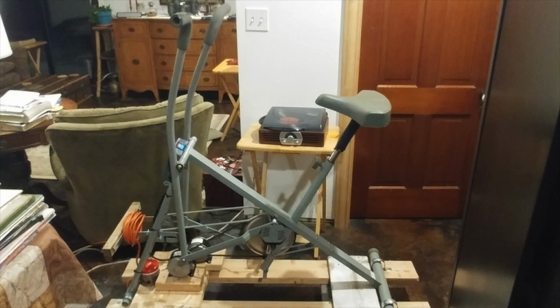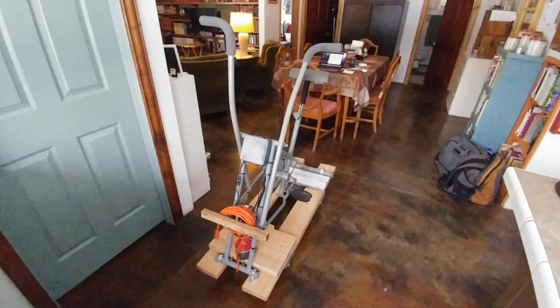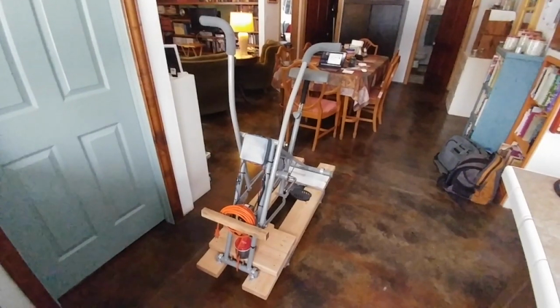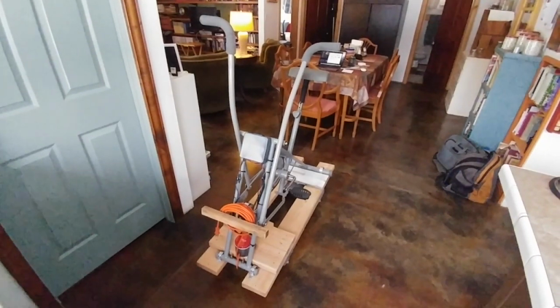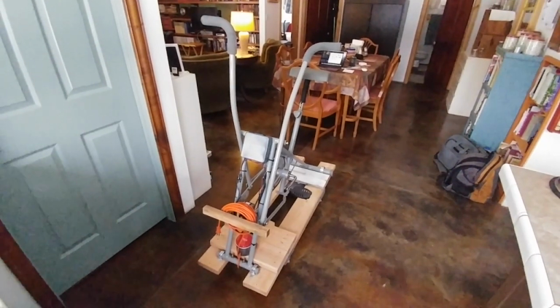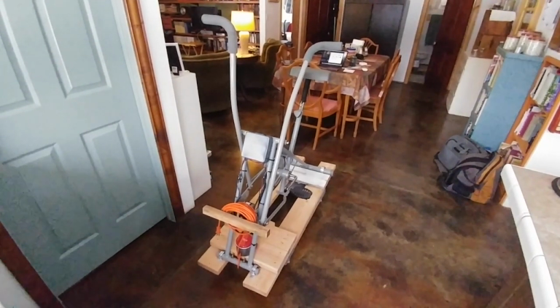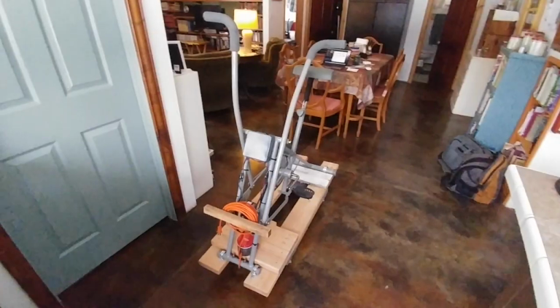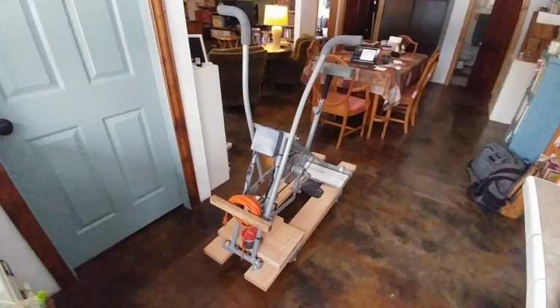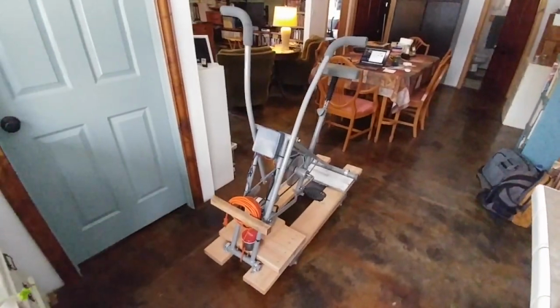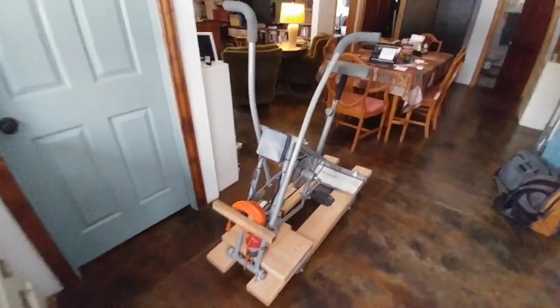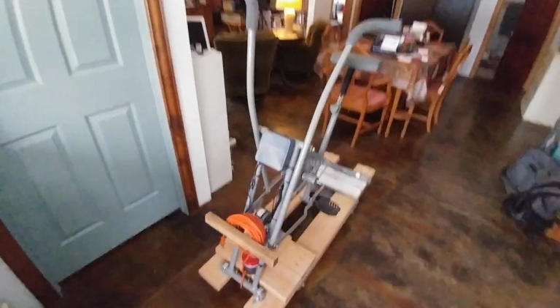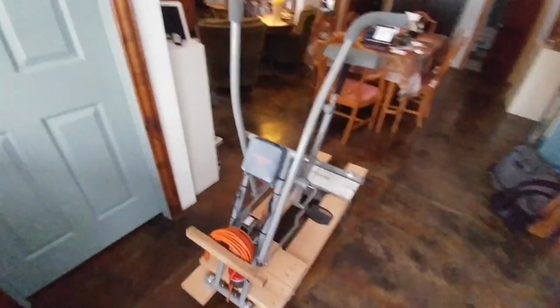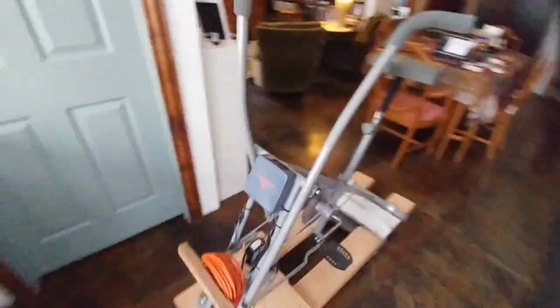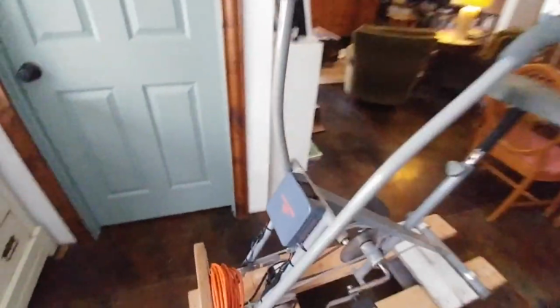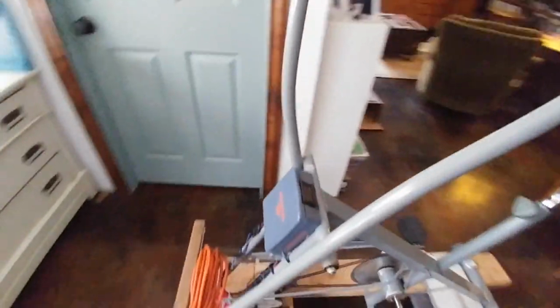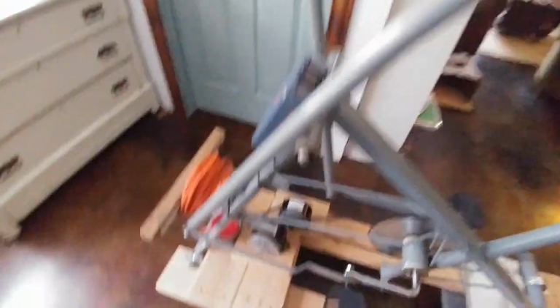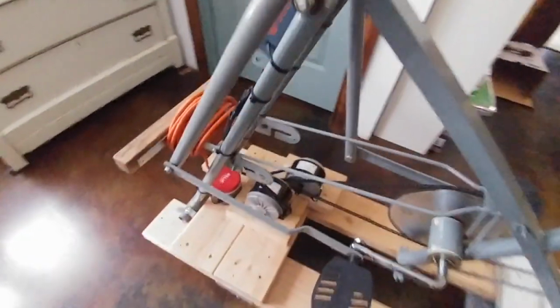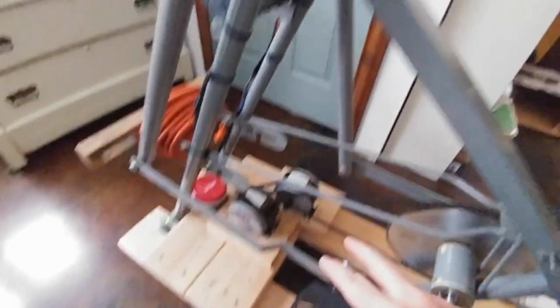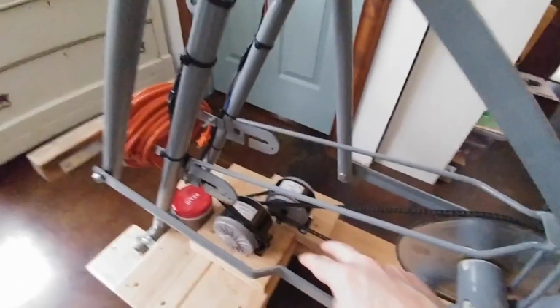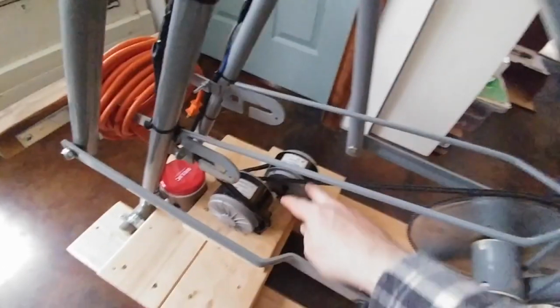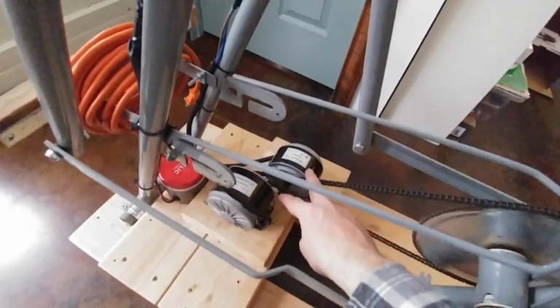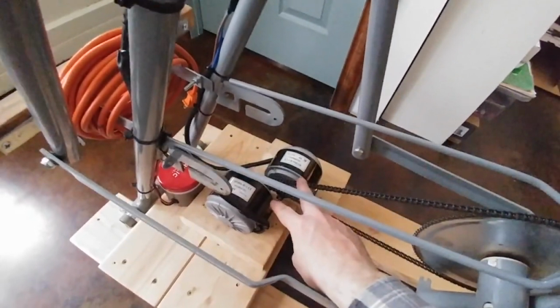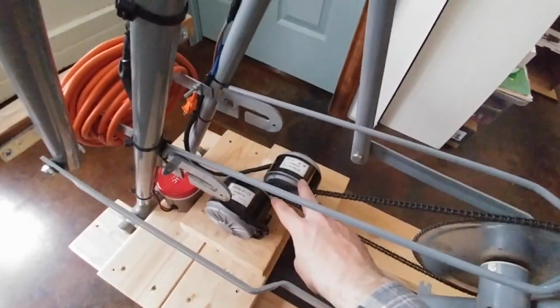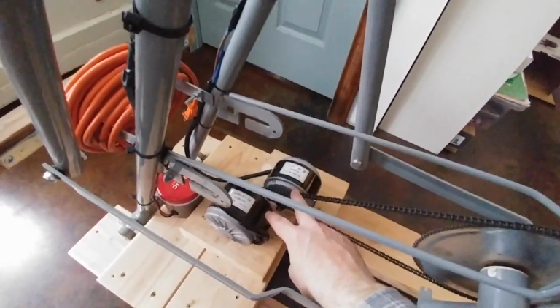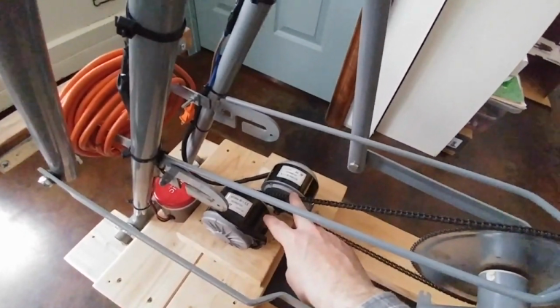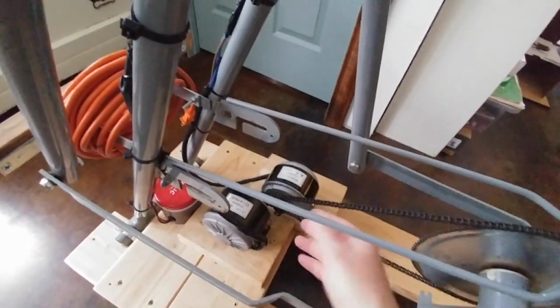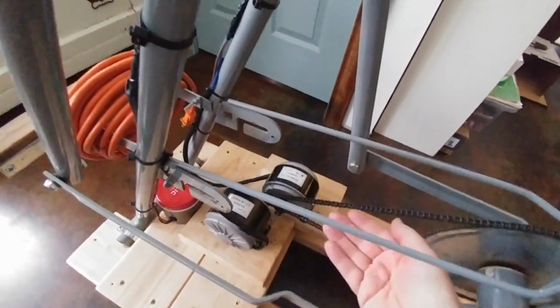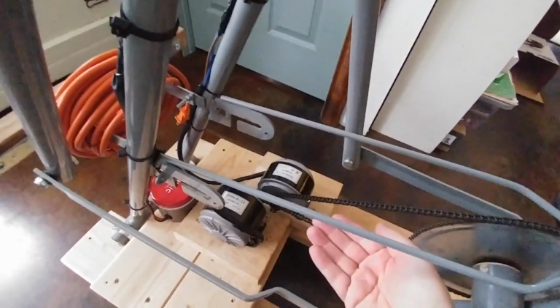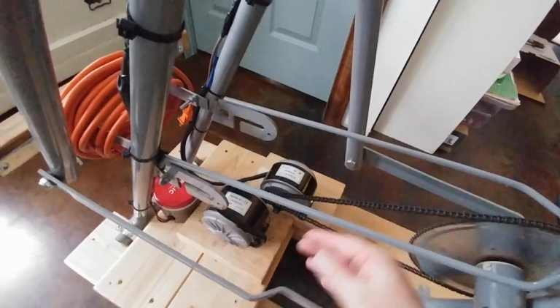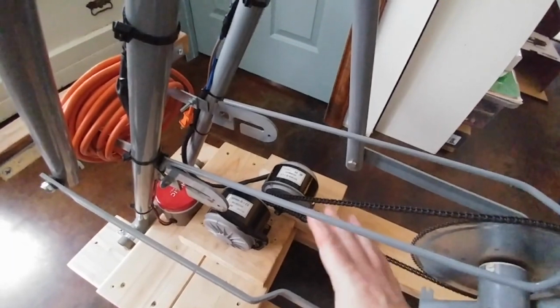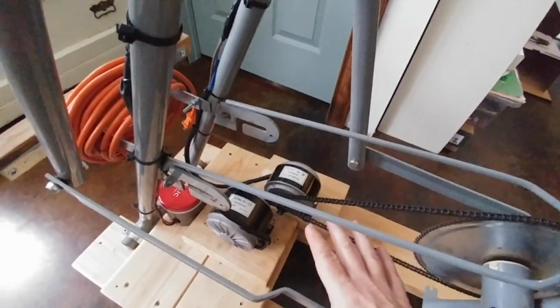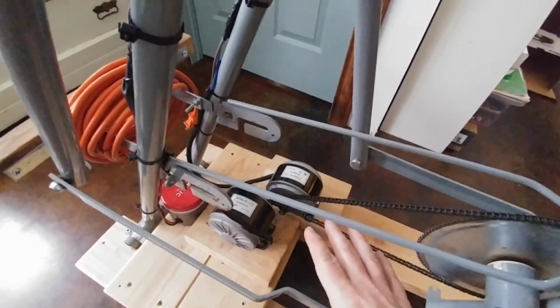This is the exercise bike generator that I created. The way it works is that I have two motors on here and they're hooked up in series to increase the voltage. It does not increase the amperage.